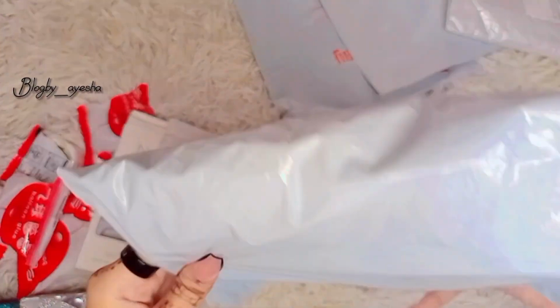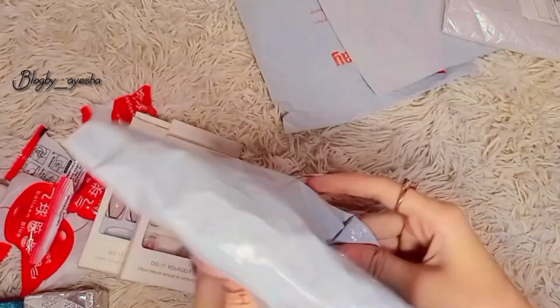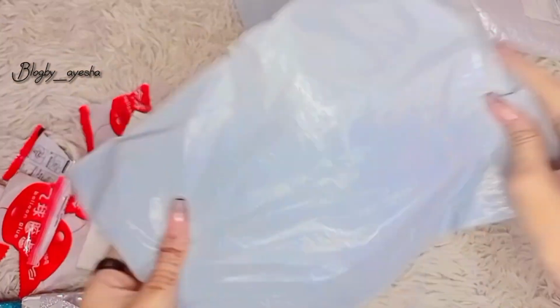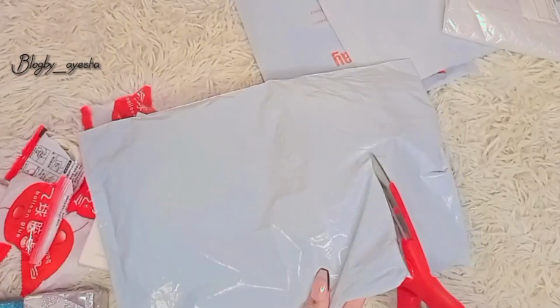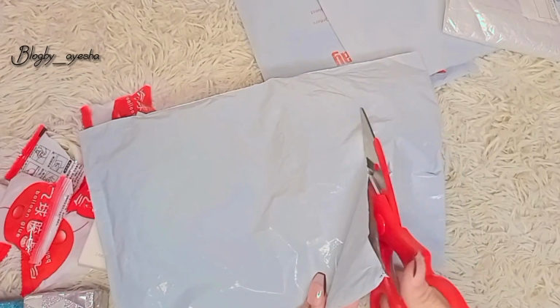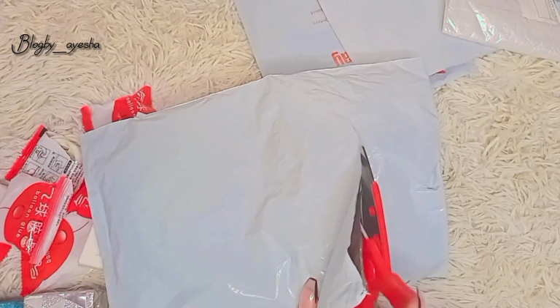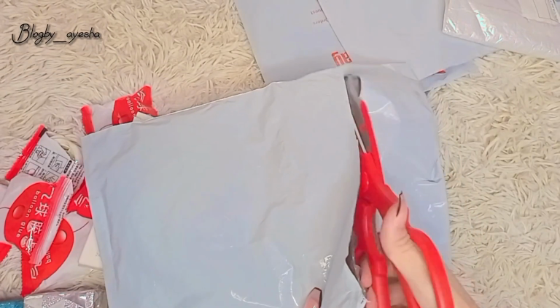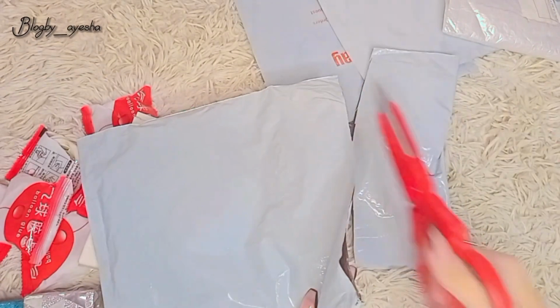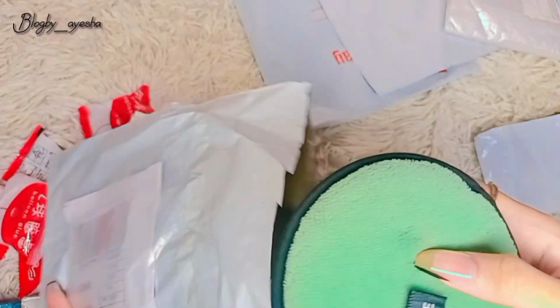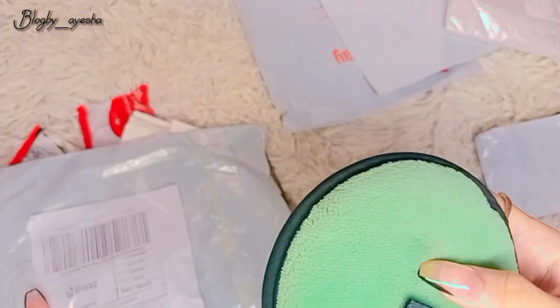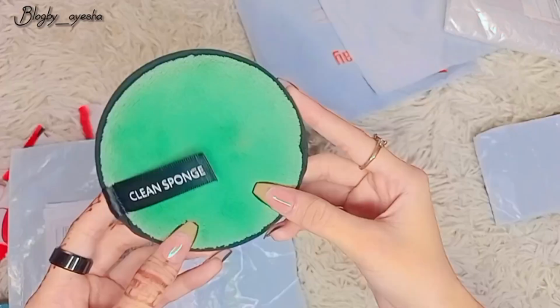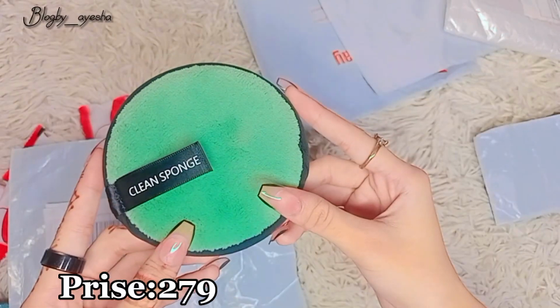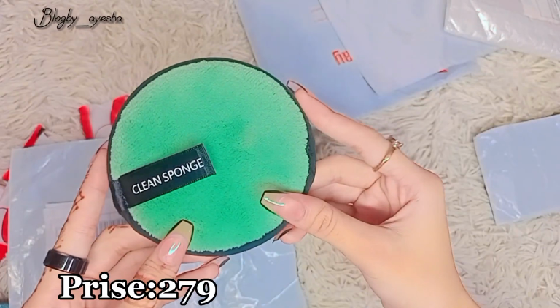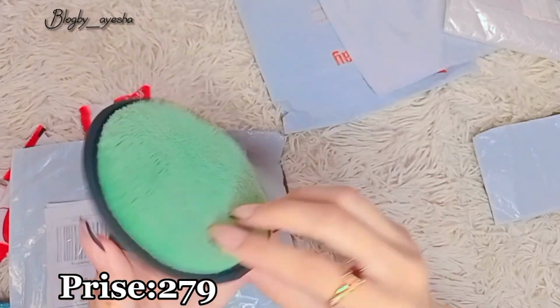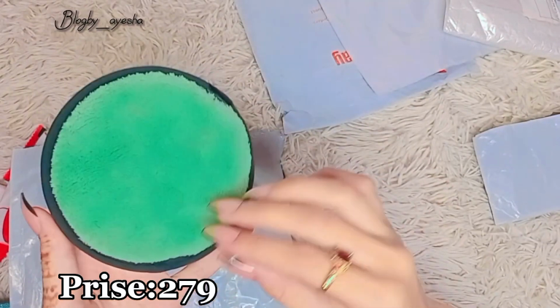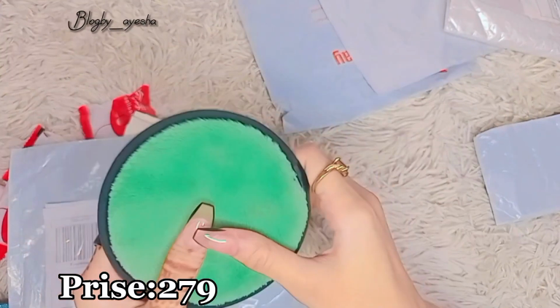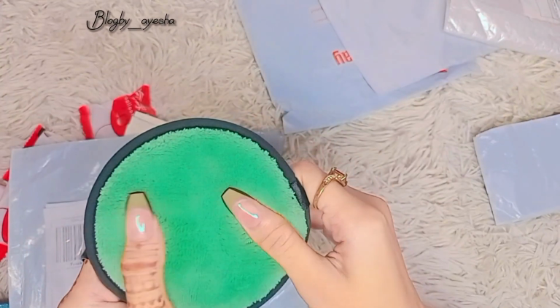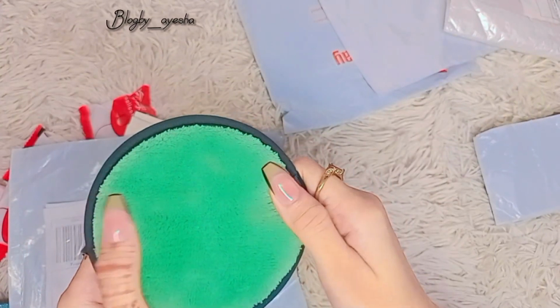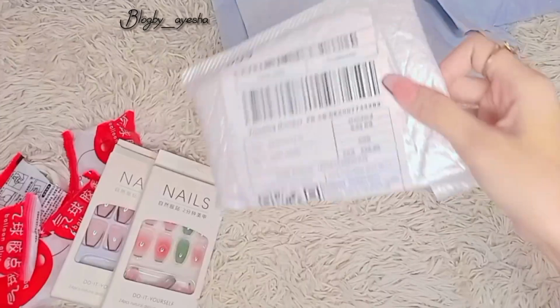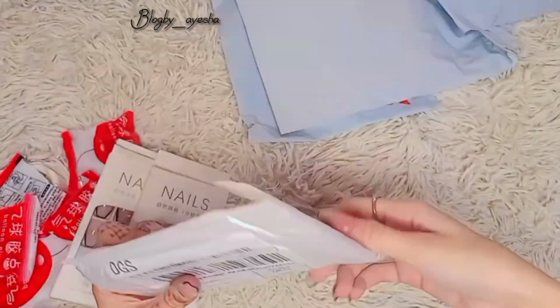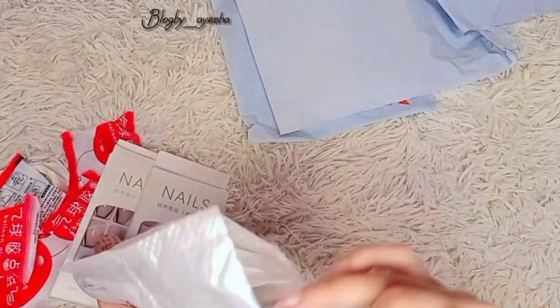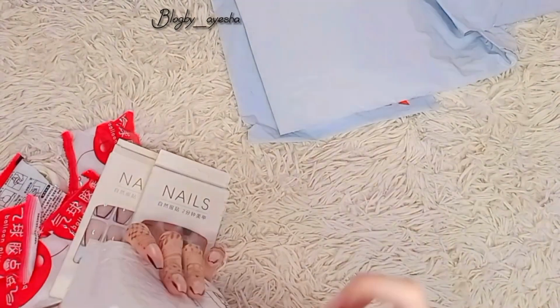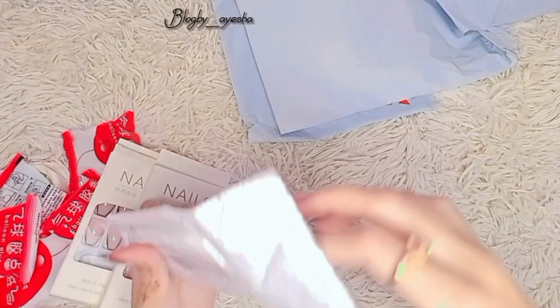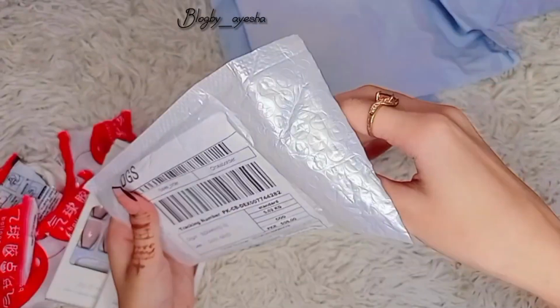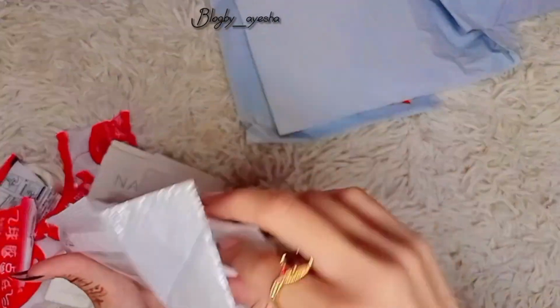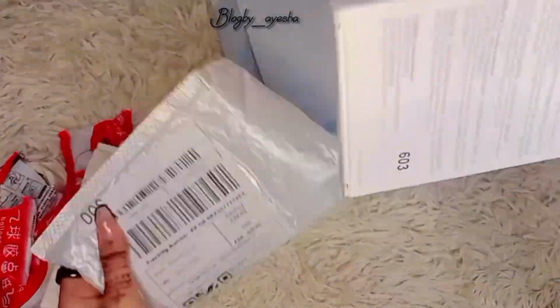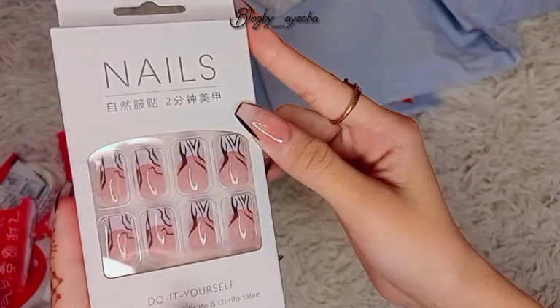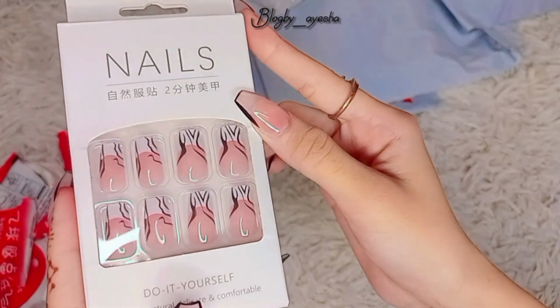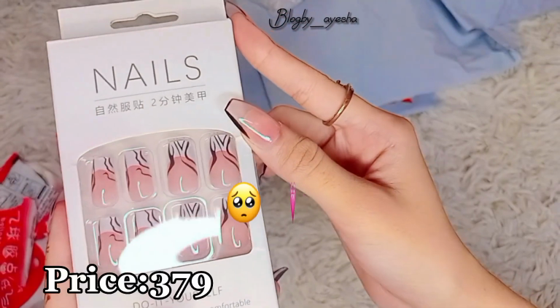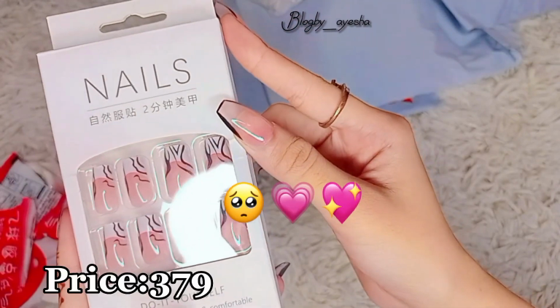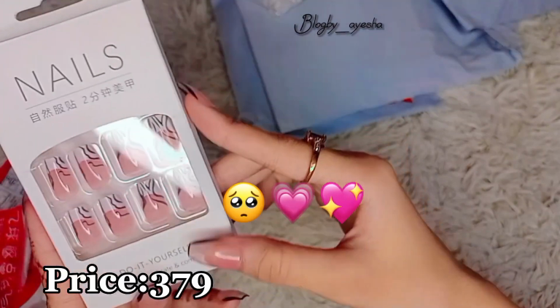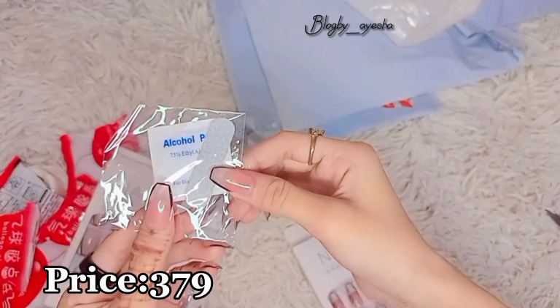What's inside? Makeup remover sponge, prize 279. Again artificial nail — oh my god, so pretty! Price 379.